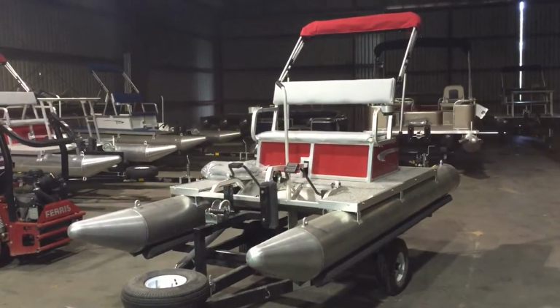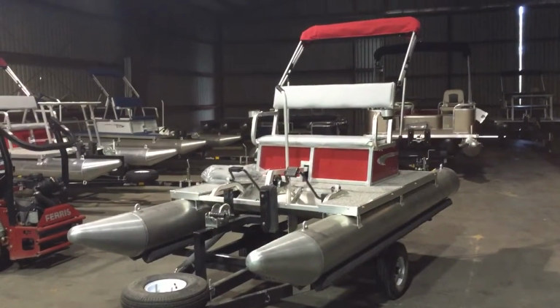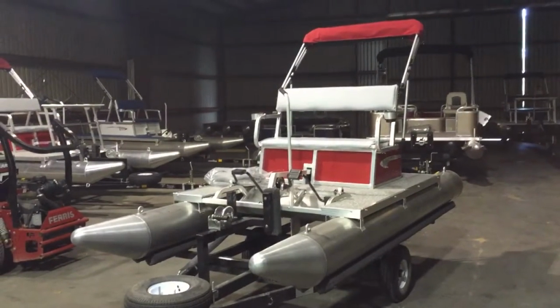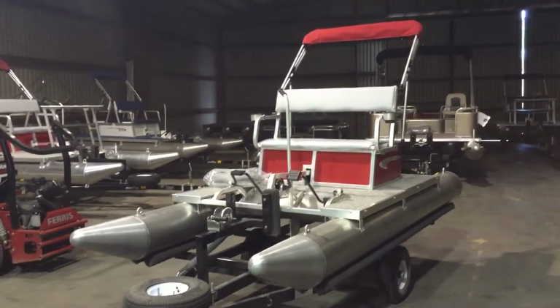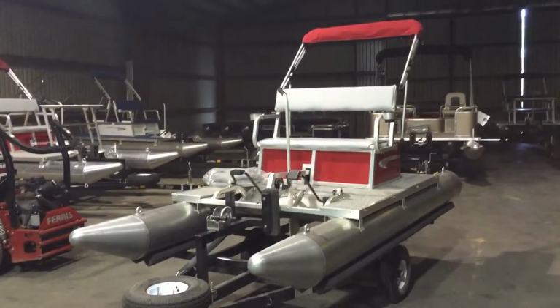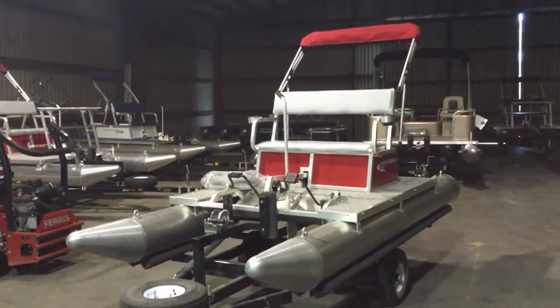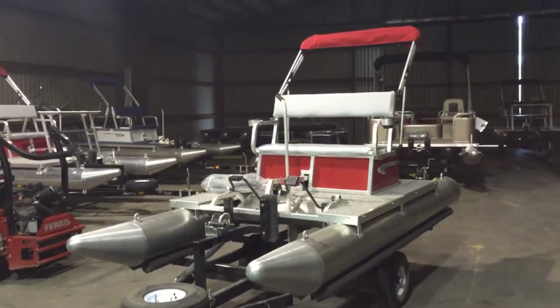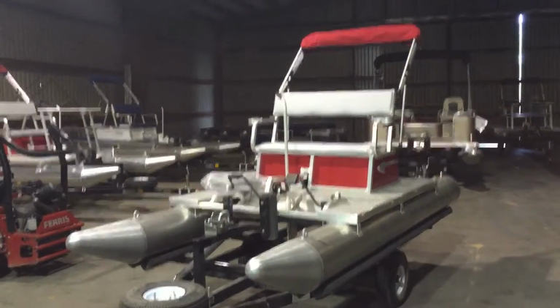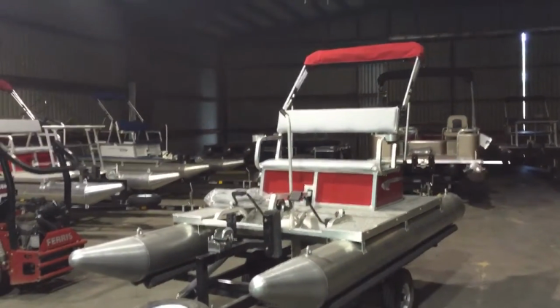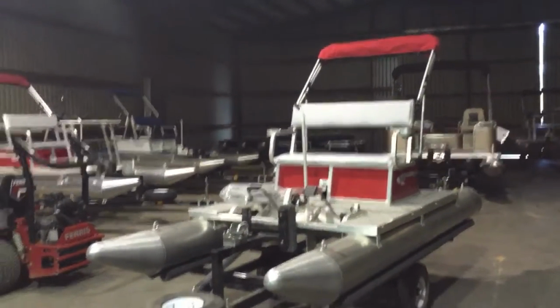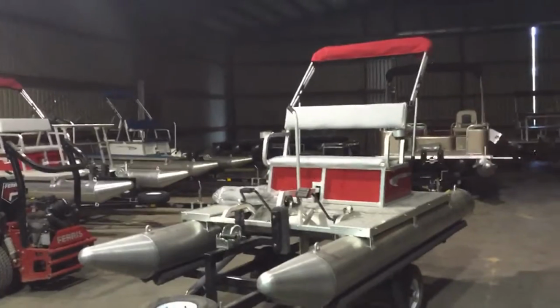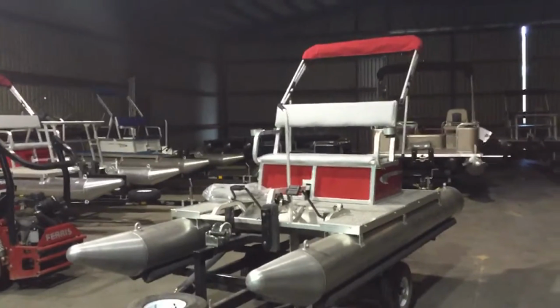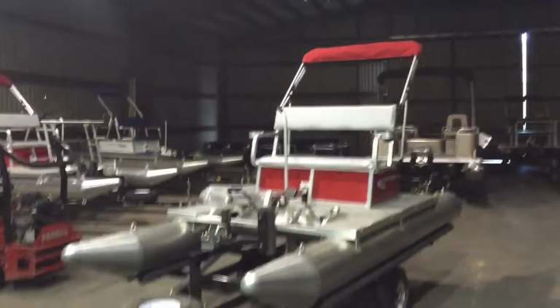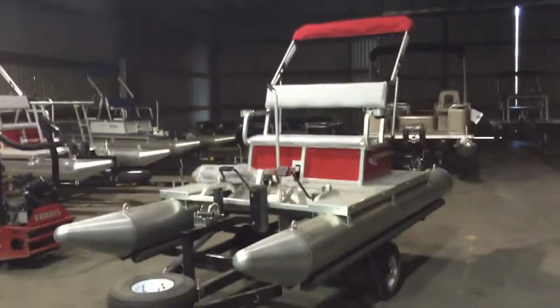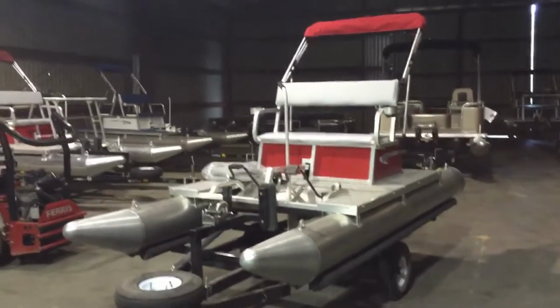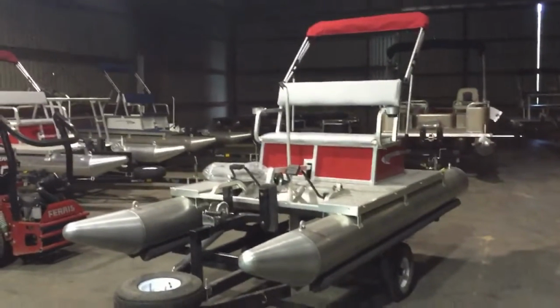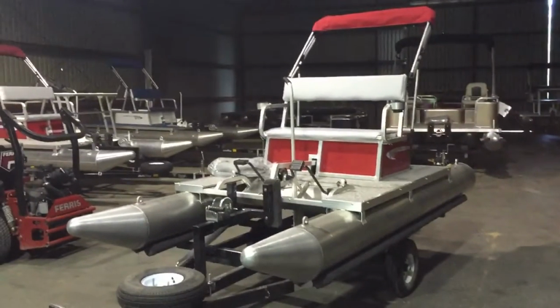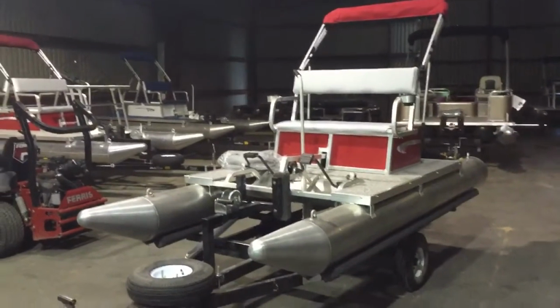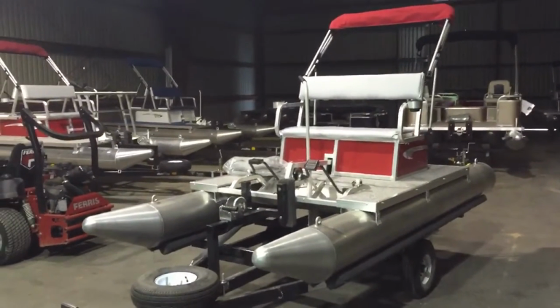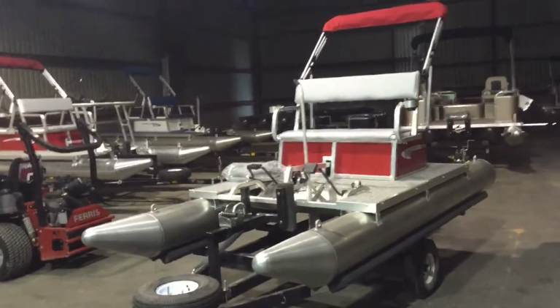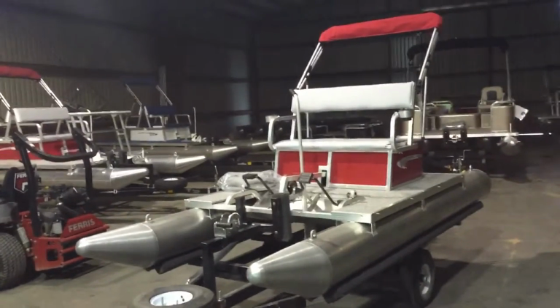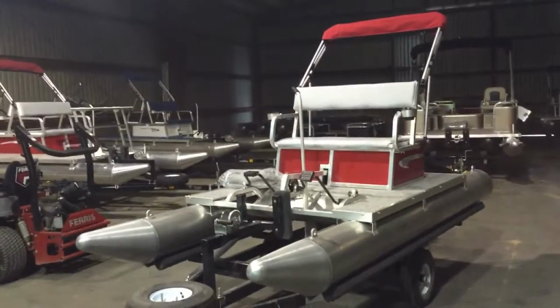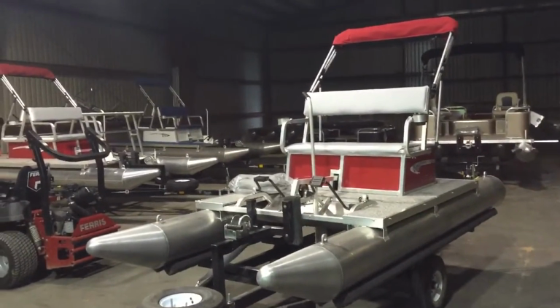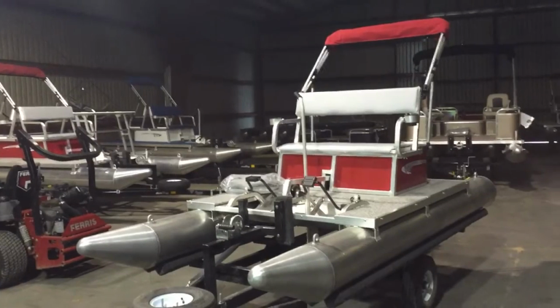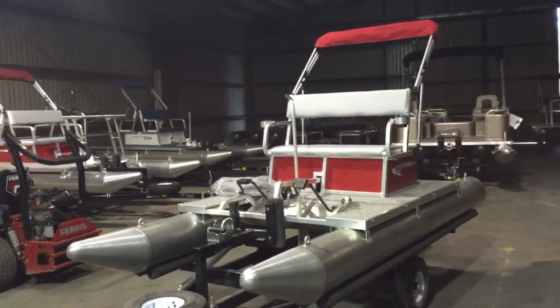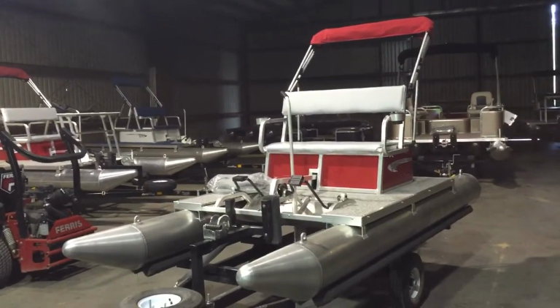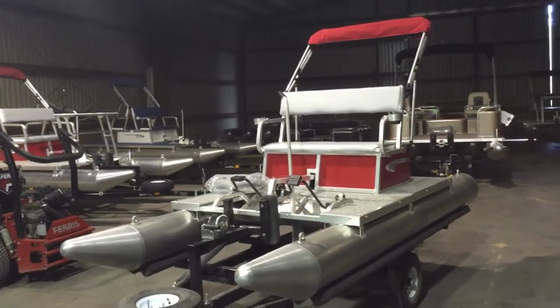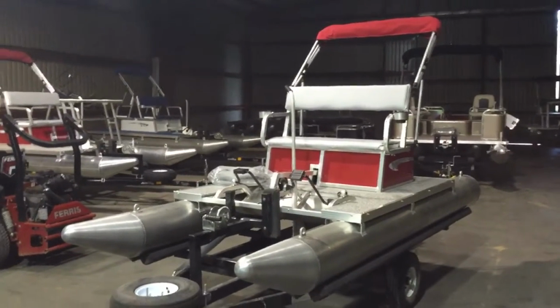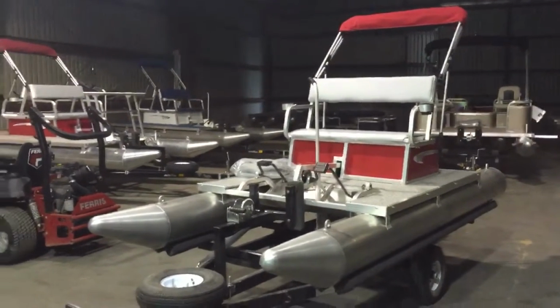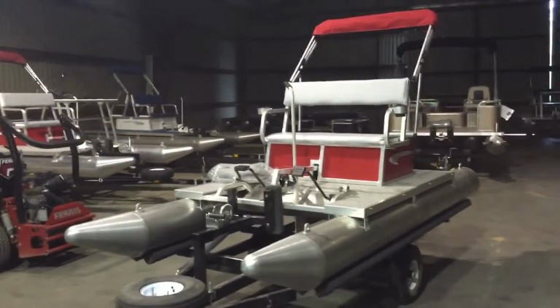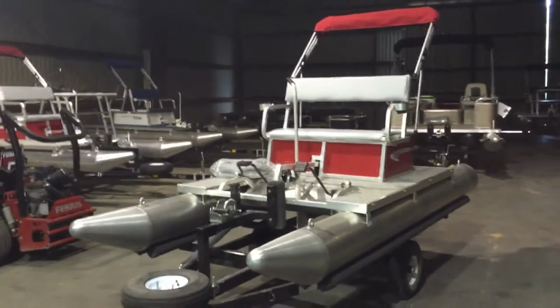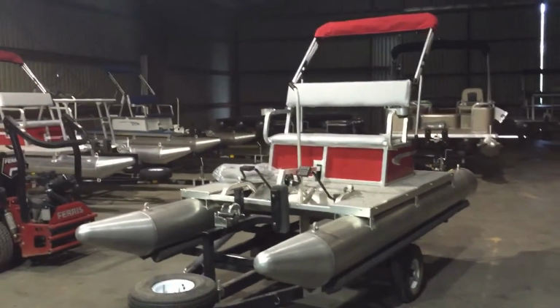Good morning, Stephanie. David here. Just wanted to do a quick walk around on the PK3000 that you had emailed about. Sometimes the video is a little bit better than photos and links and little brochures since you're not here.